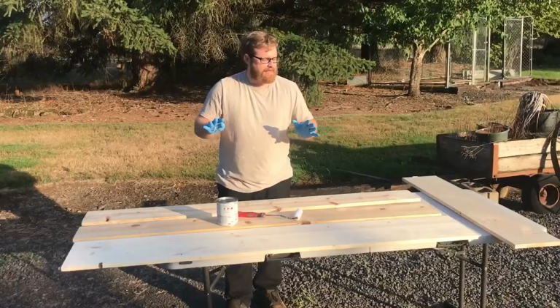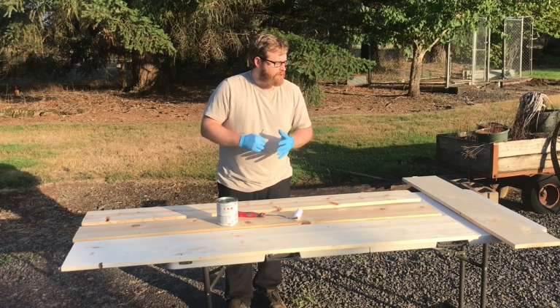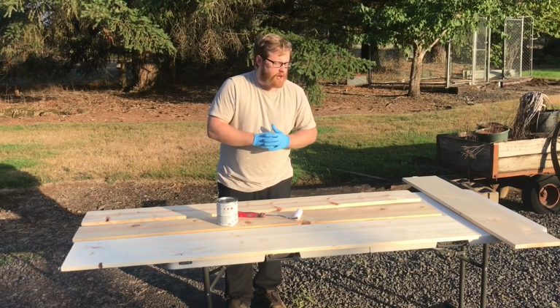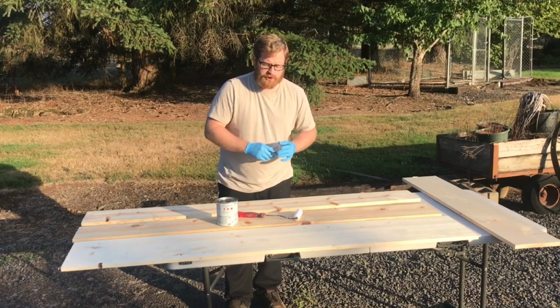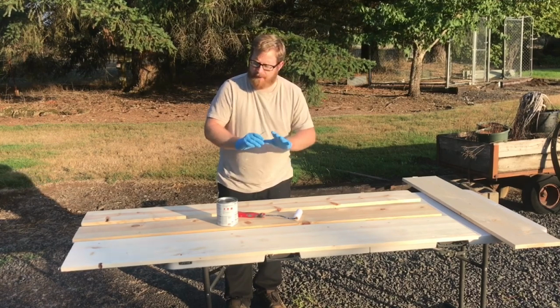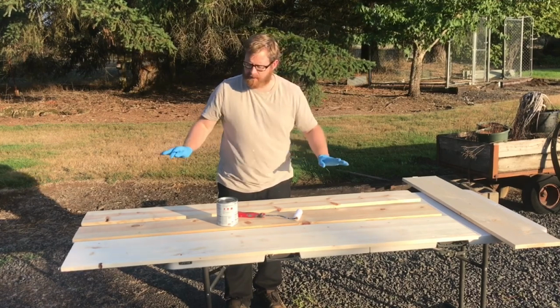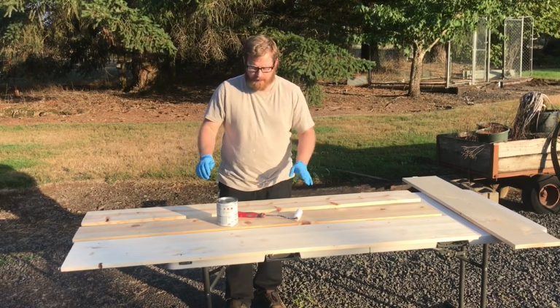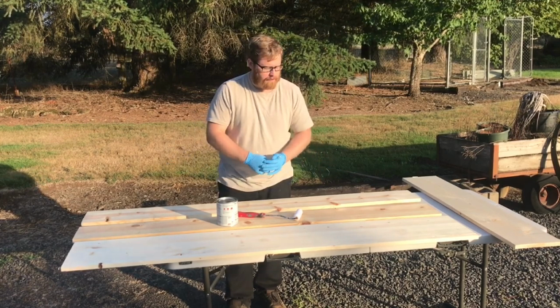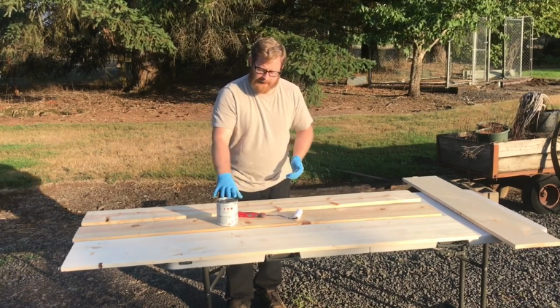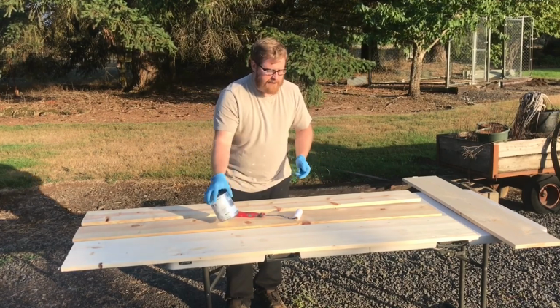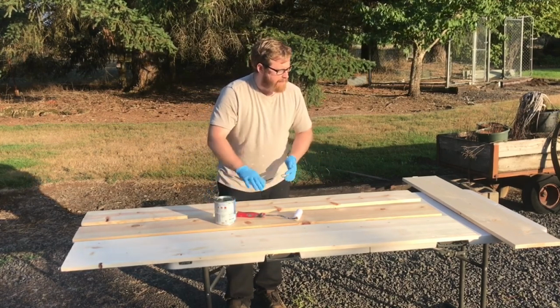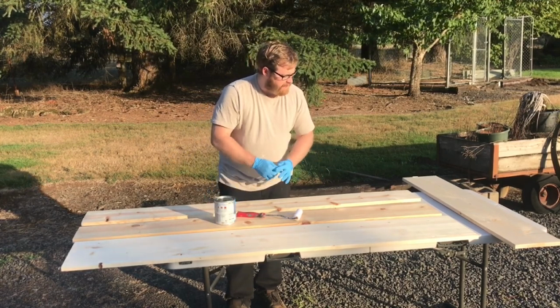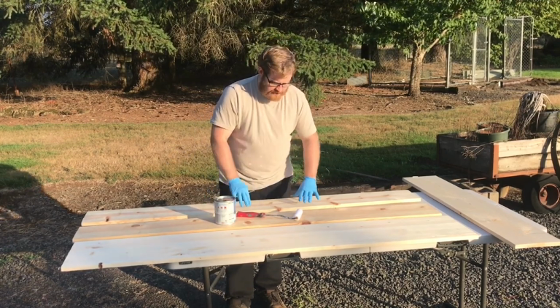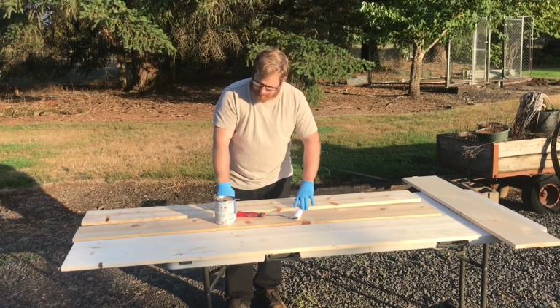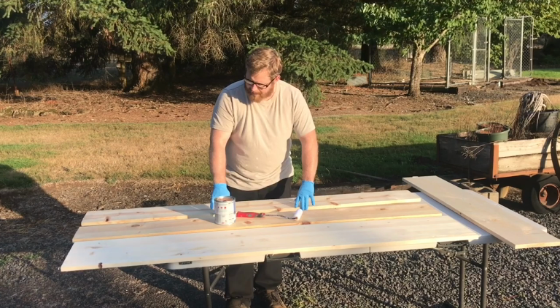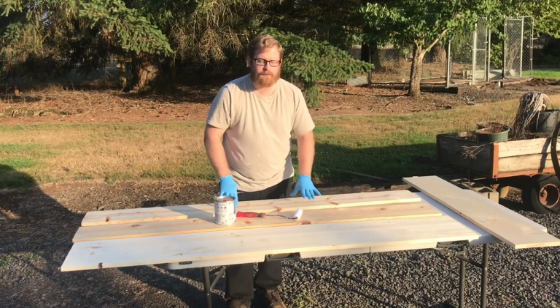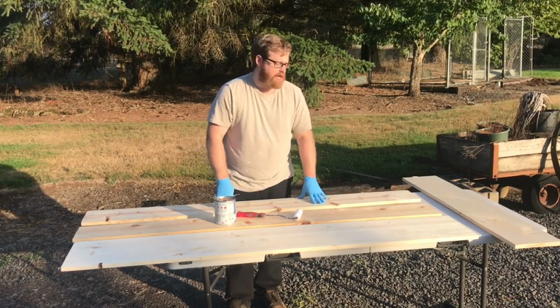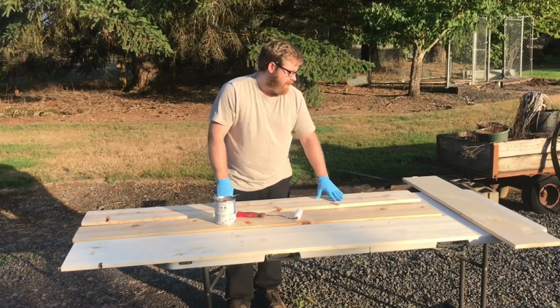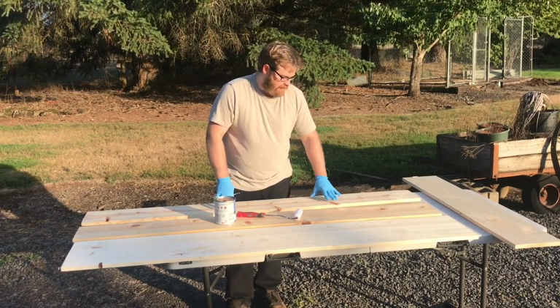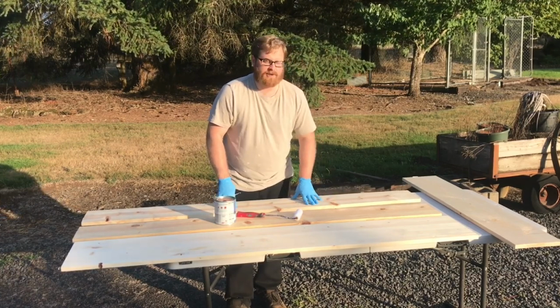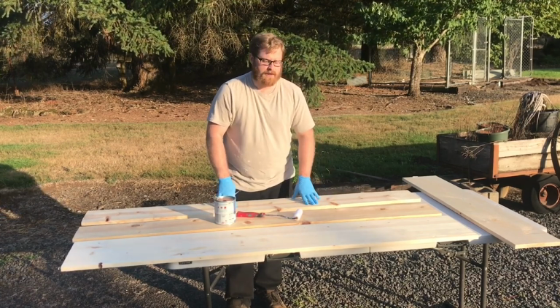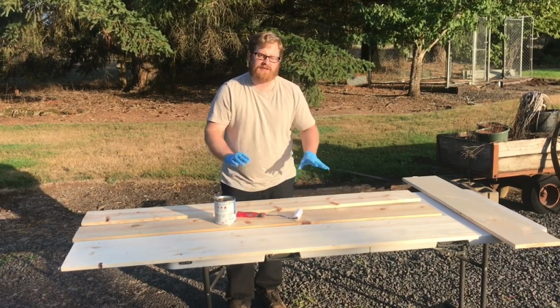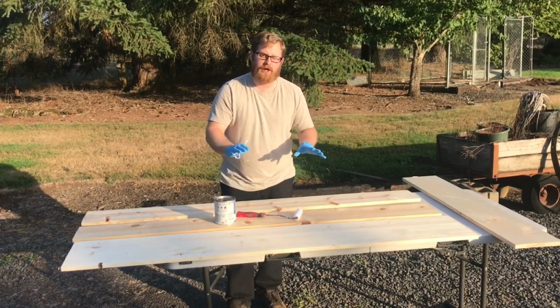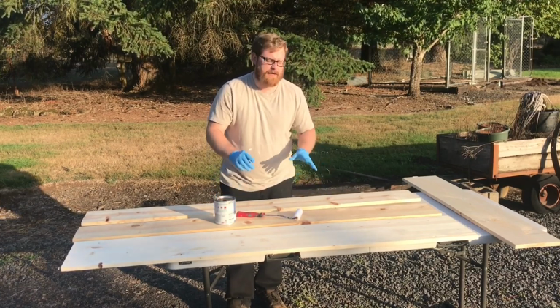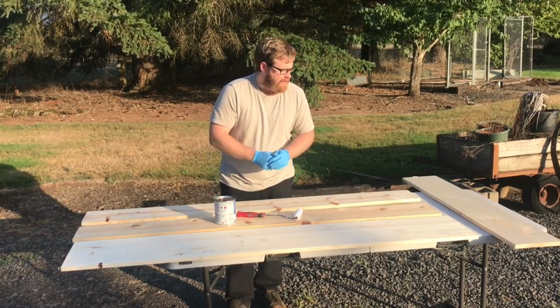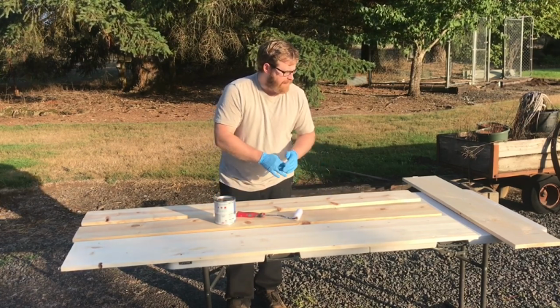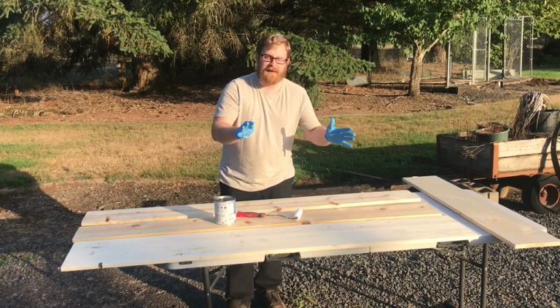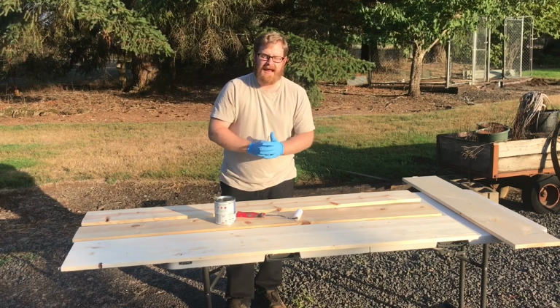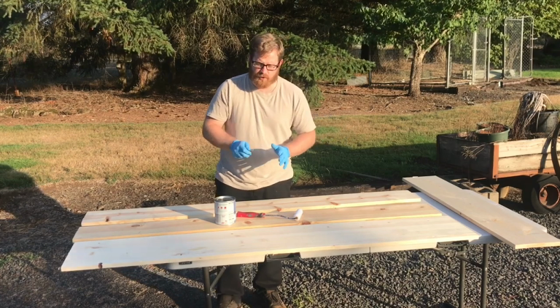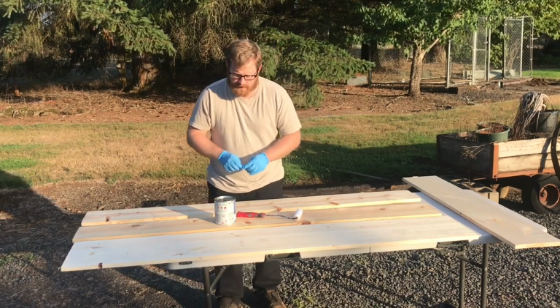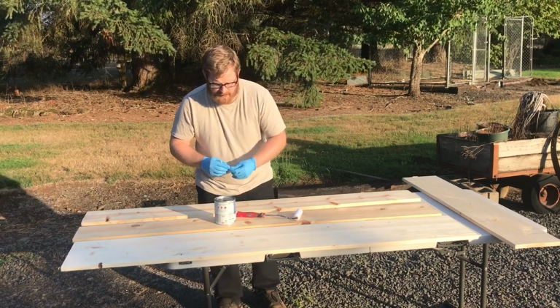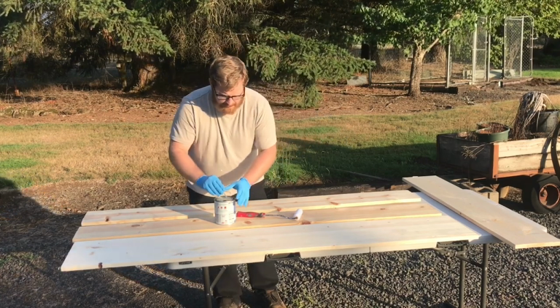I ended up going to the hardware store and I picked up some lumber, got some paint and all that stuff. This is some pine that's pre-cut — very nice quality, so it's going to look good in the space I have to do this cabinet.